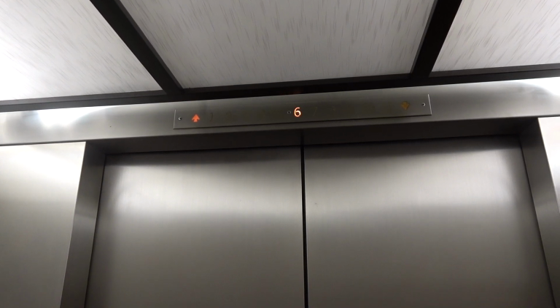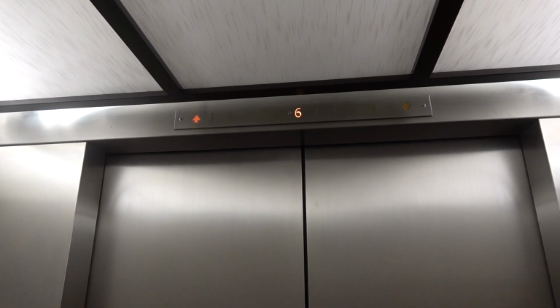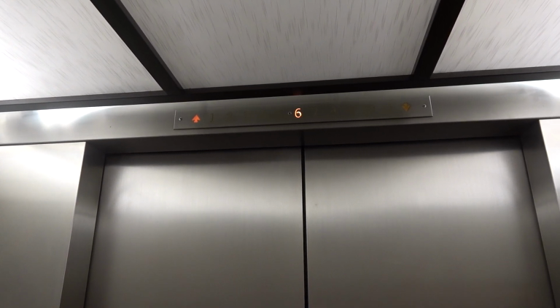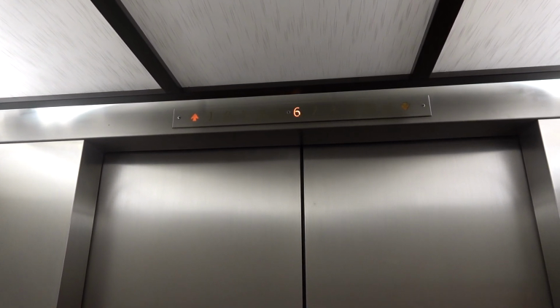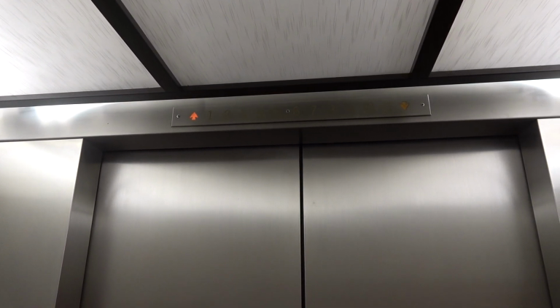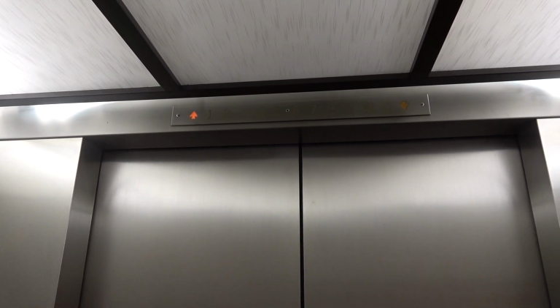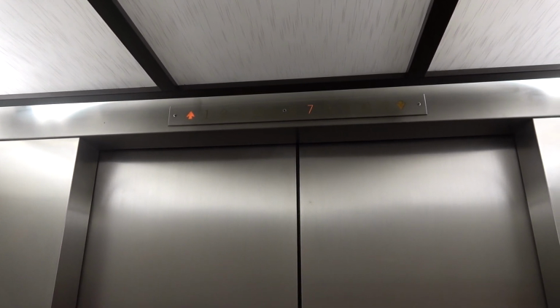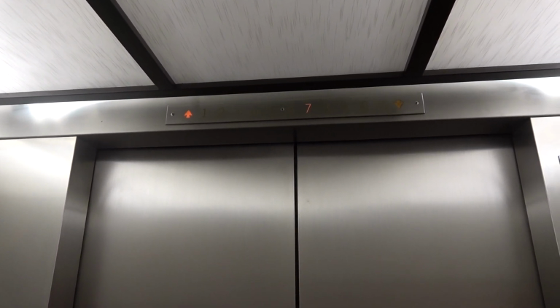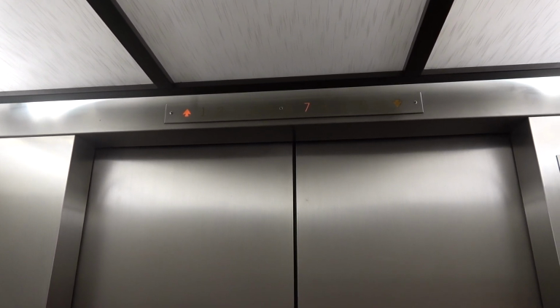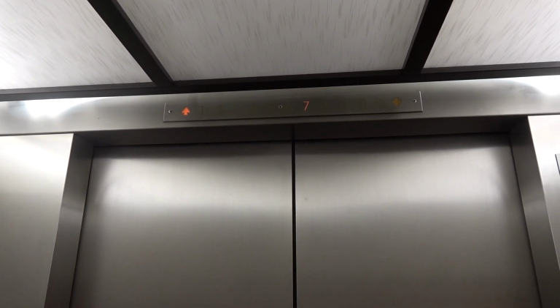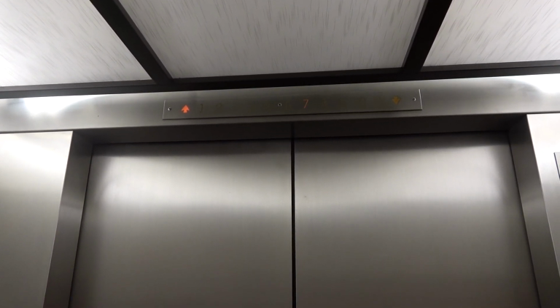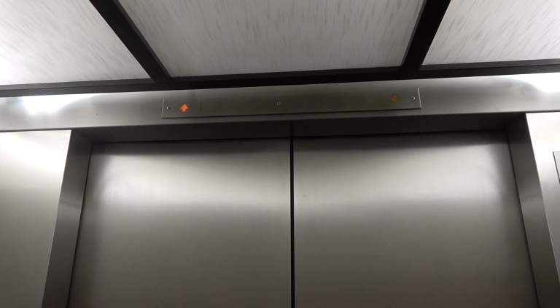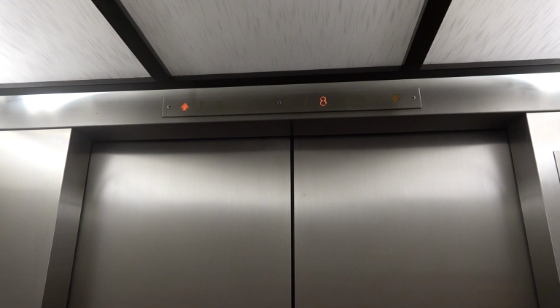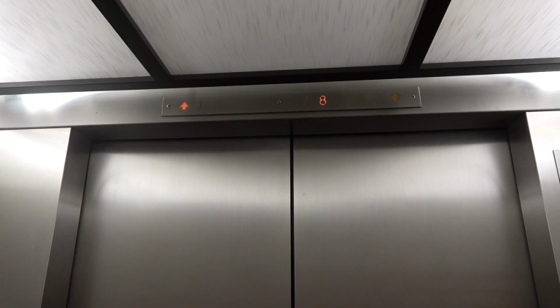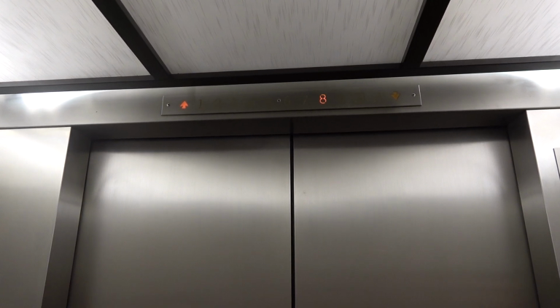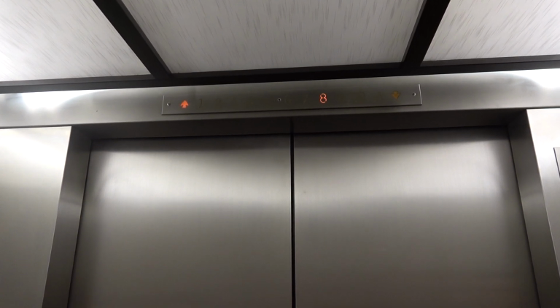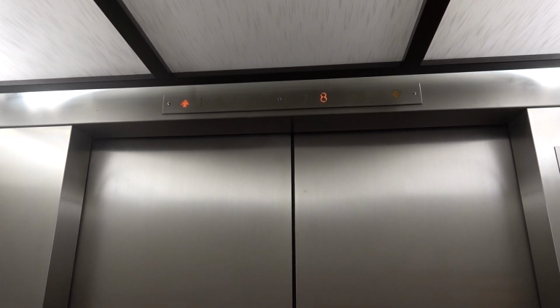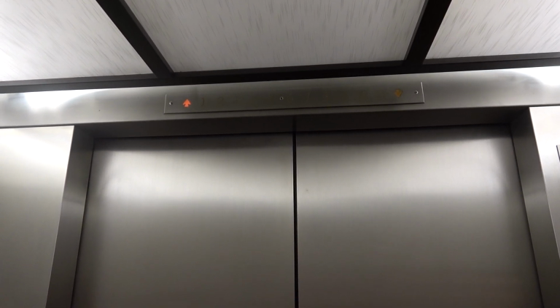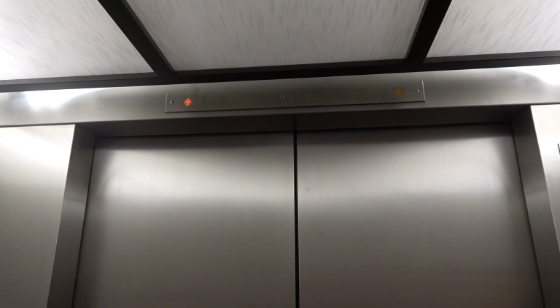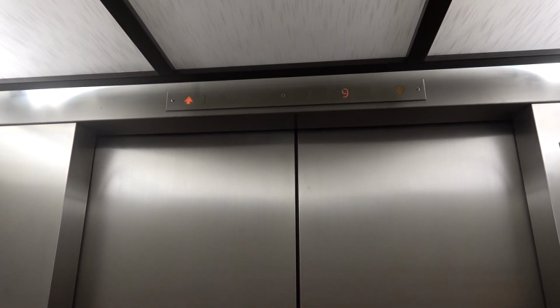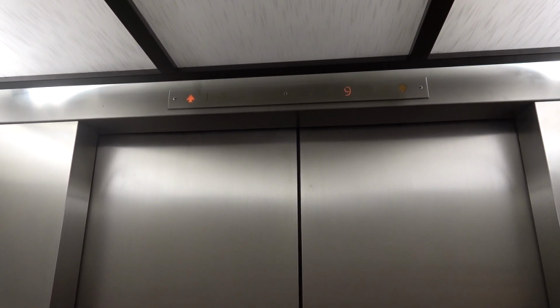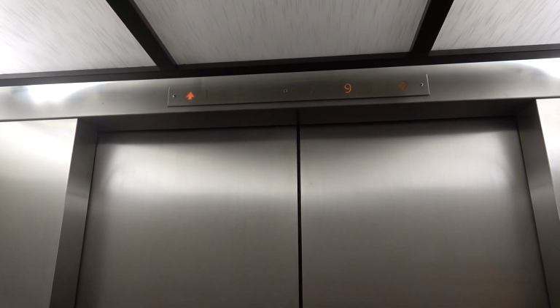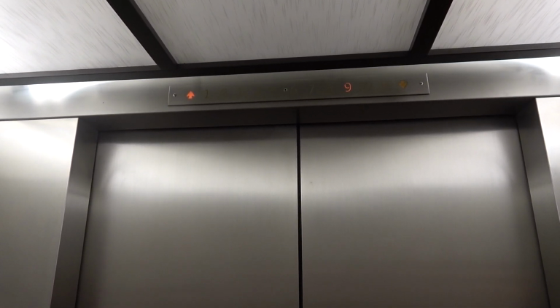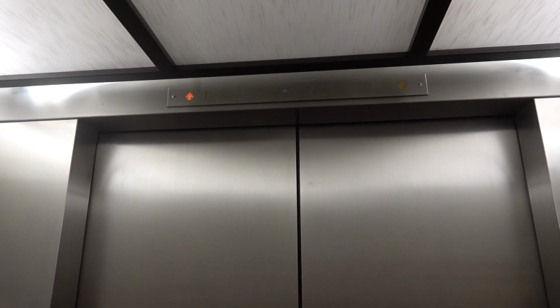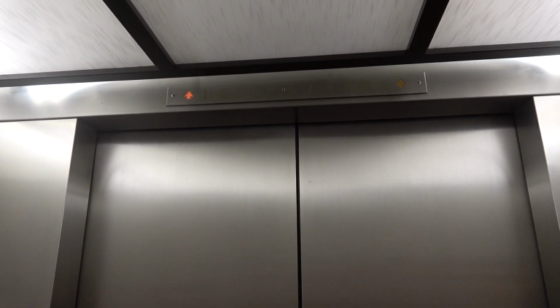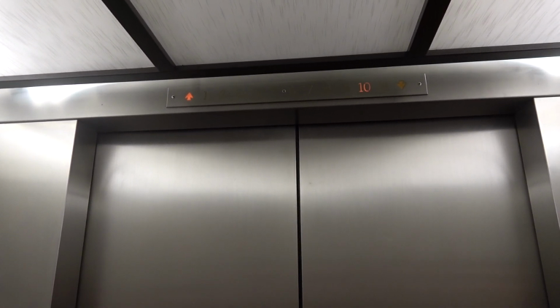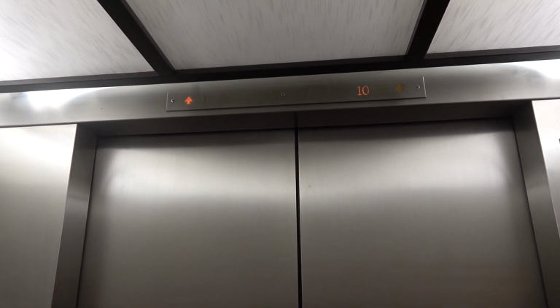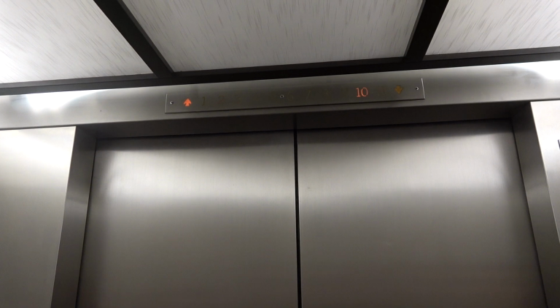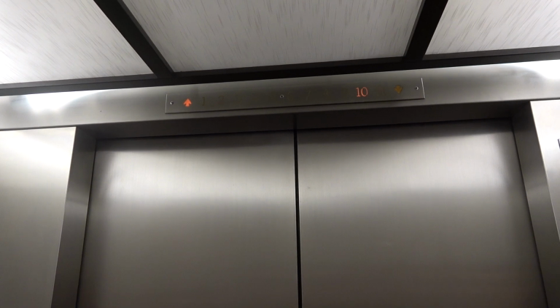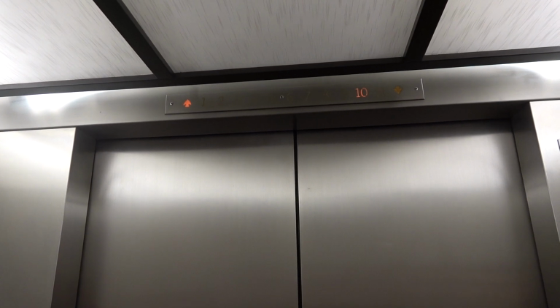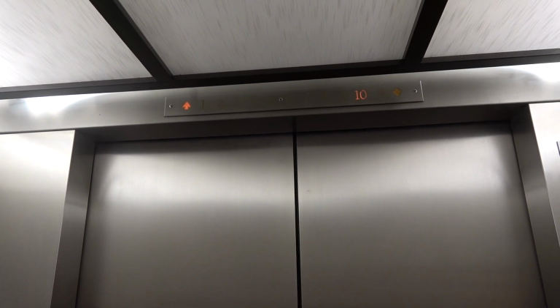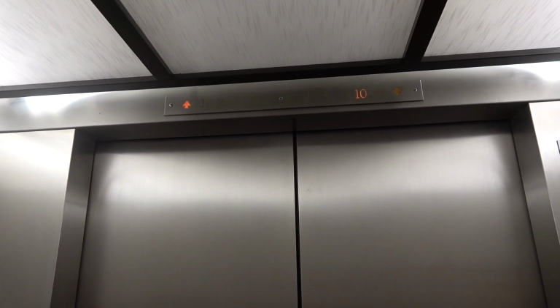Don't mind us — we're actually fascinated by the elevators. These are mostly original vintage elevators dating back to the 60s.